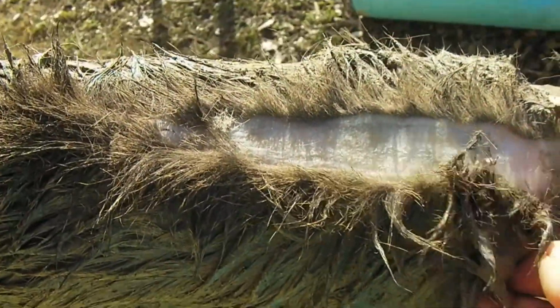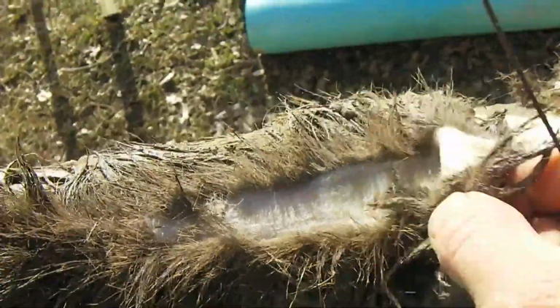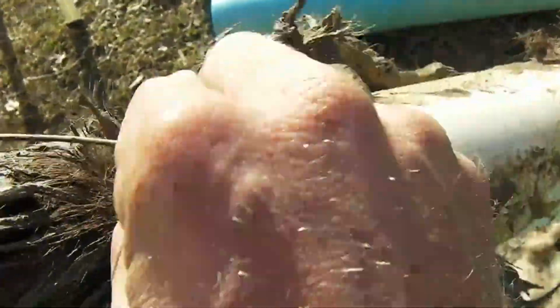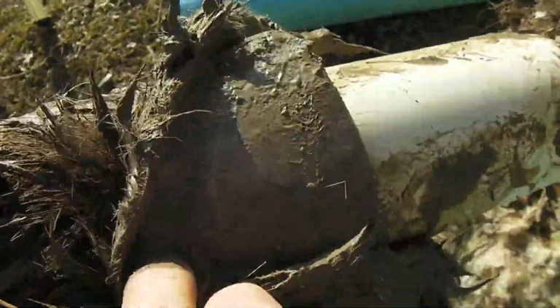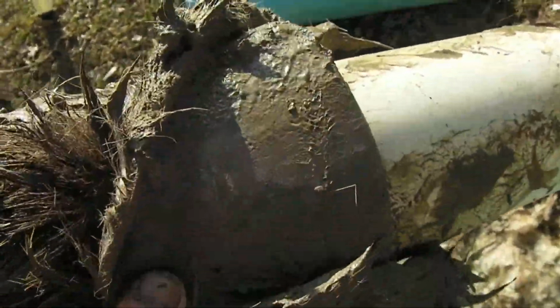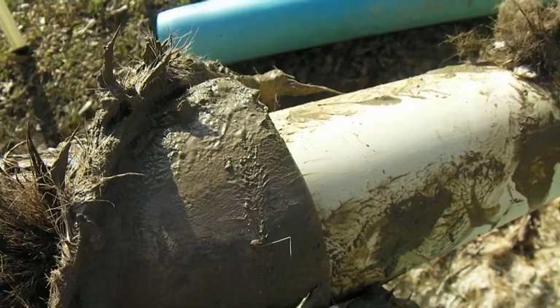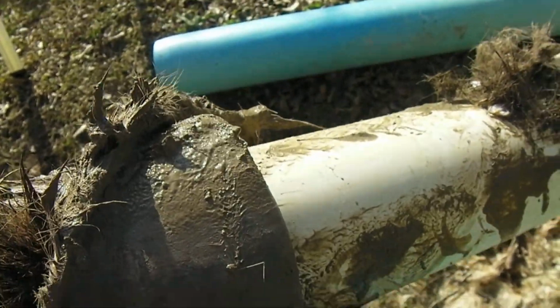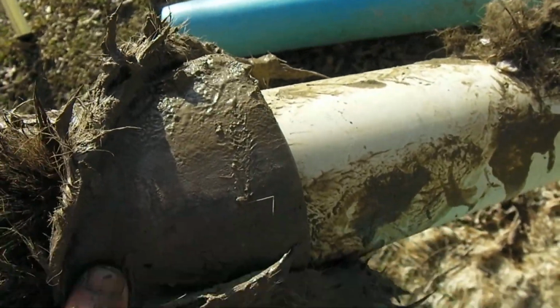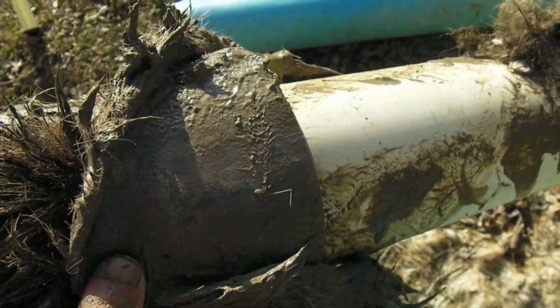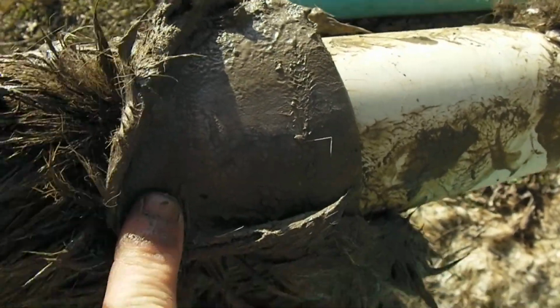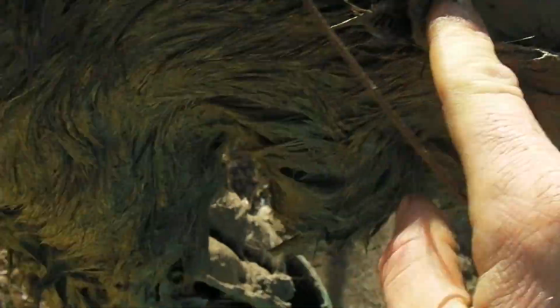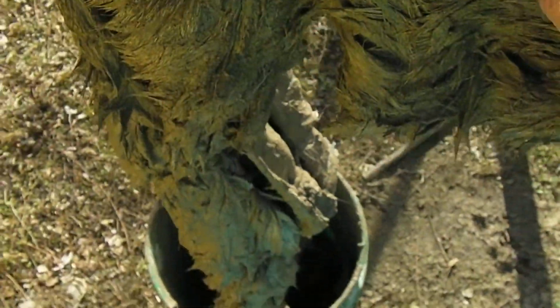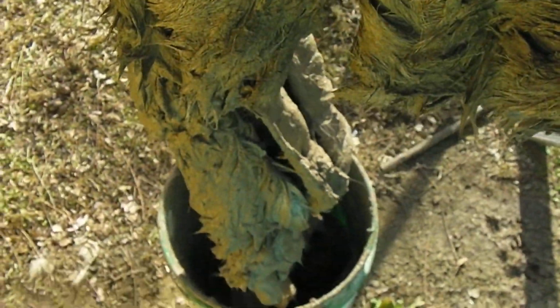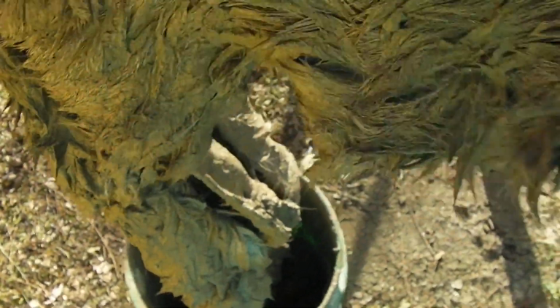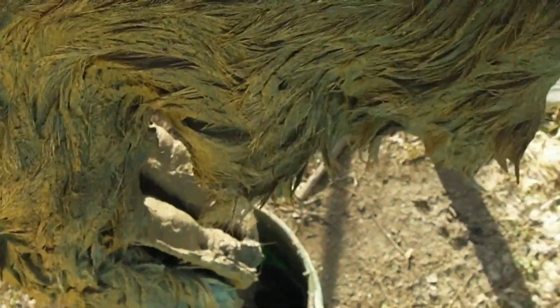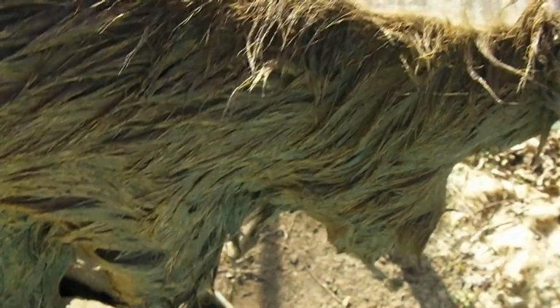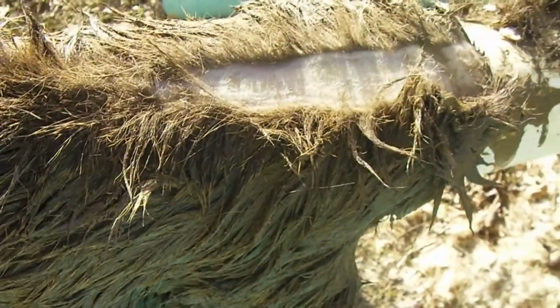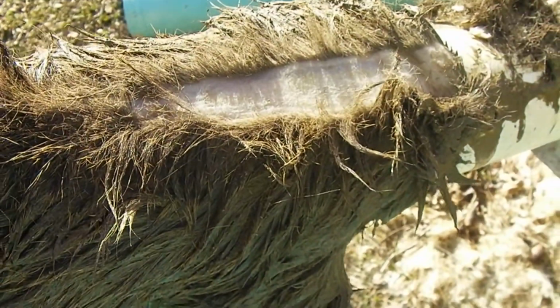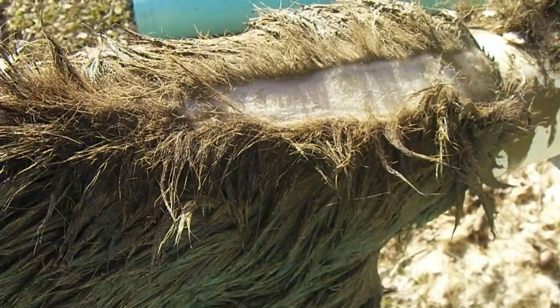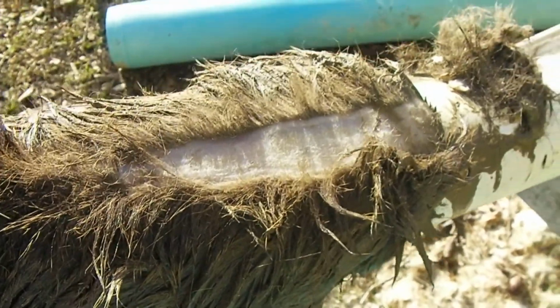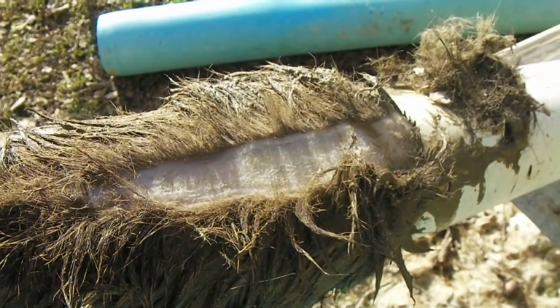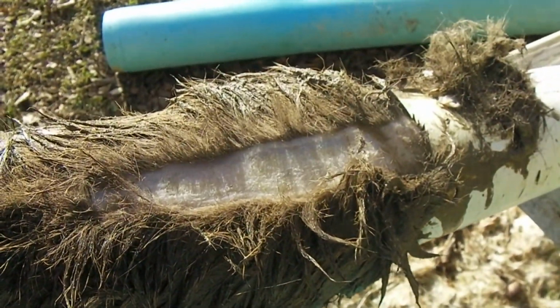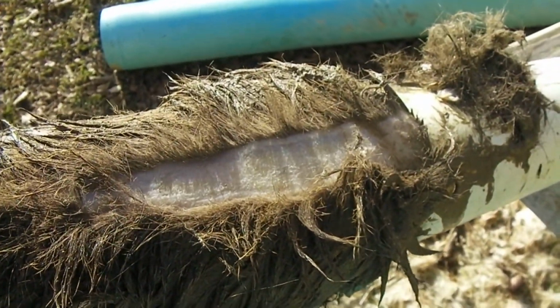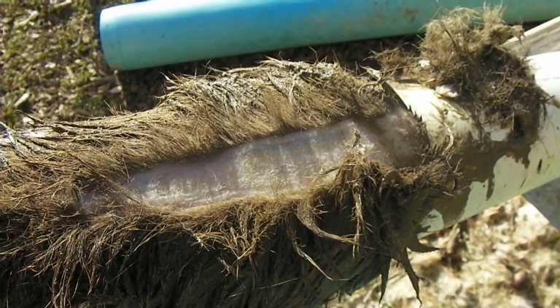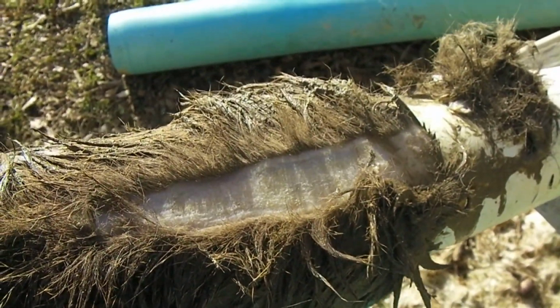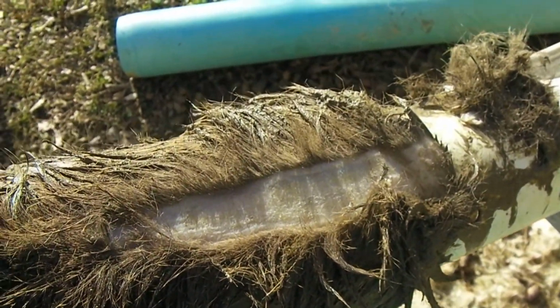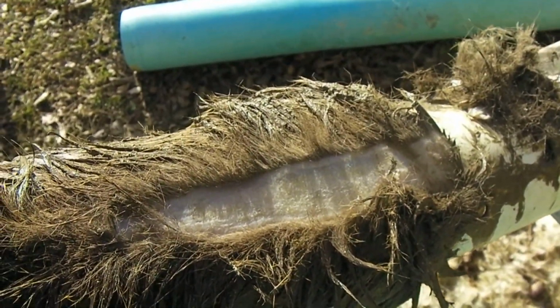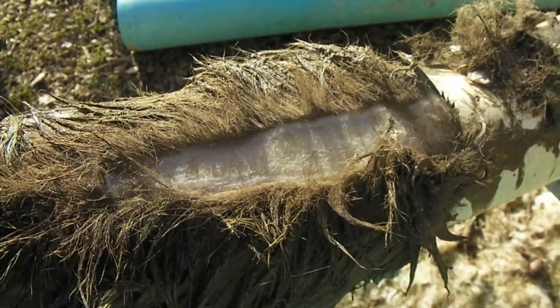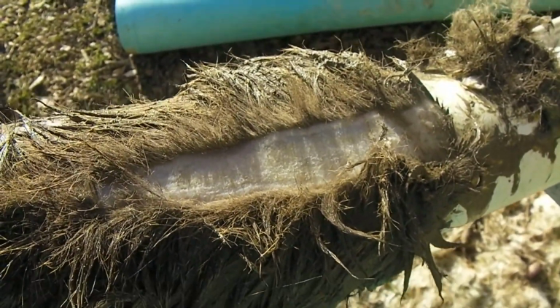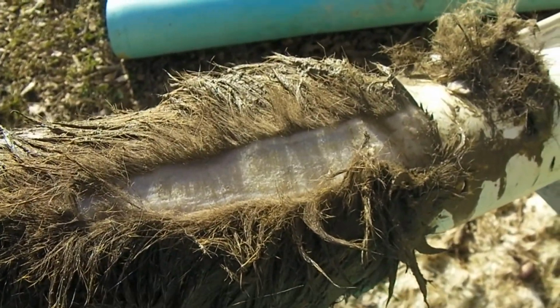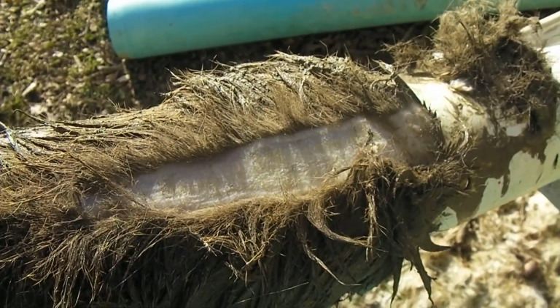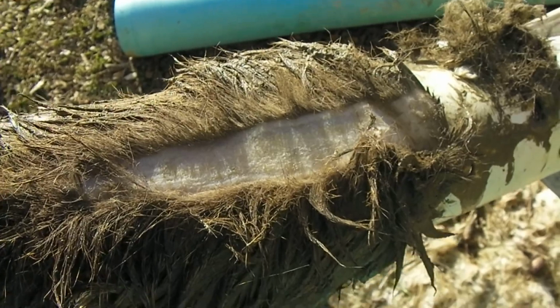This side scrapes a lot easier once you've gotten all the hair off. Most of this work was done when I fleshed it before I put it in the bucket. The more you do sooner, the better off you are — the less you have to do later. I'm going to do a little more scraping and we'll come back in a minute.